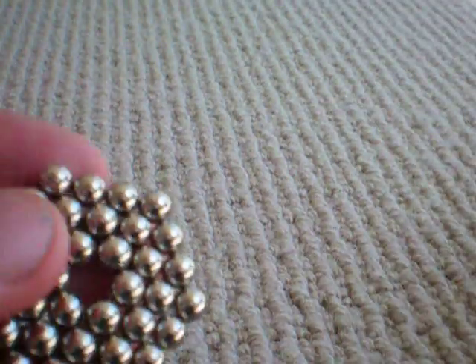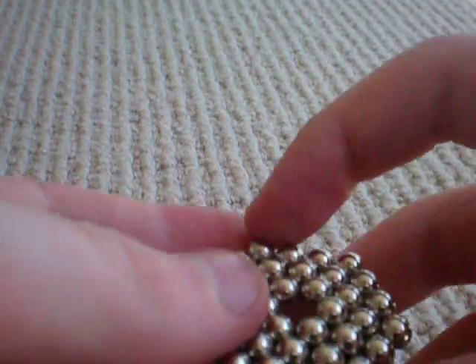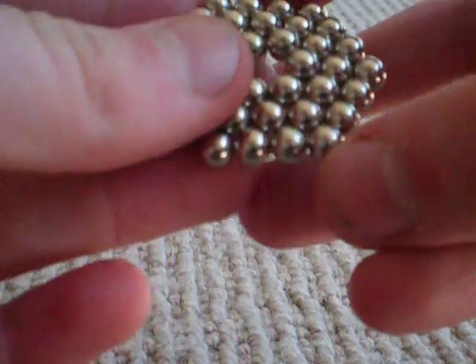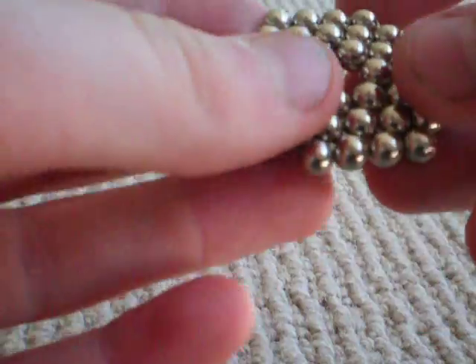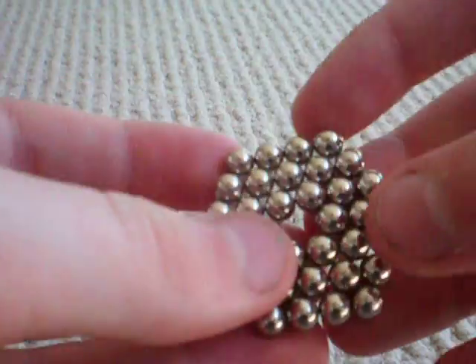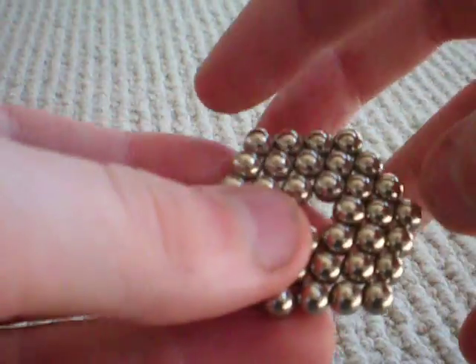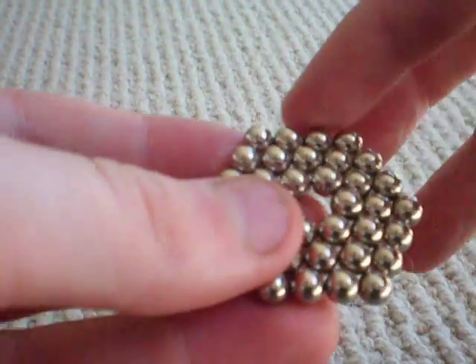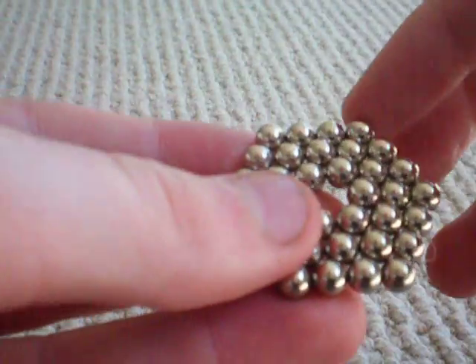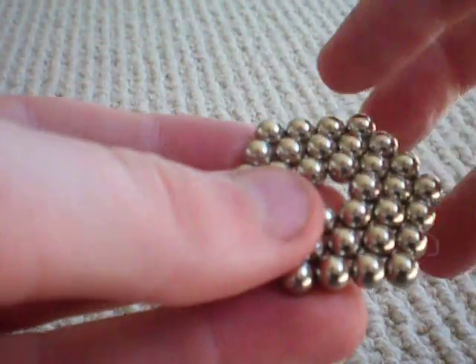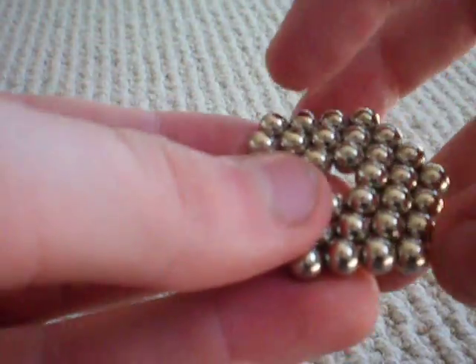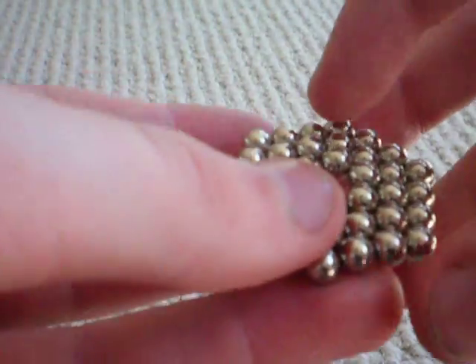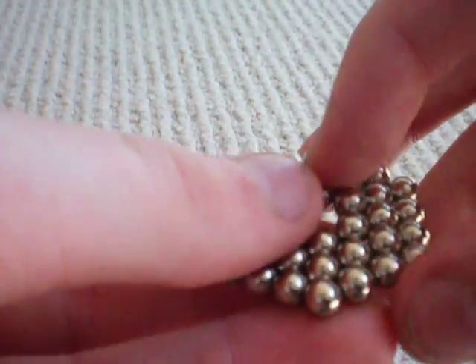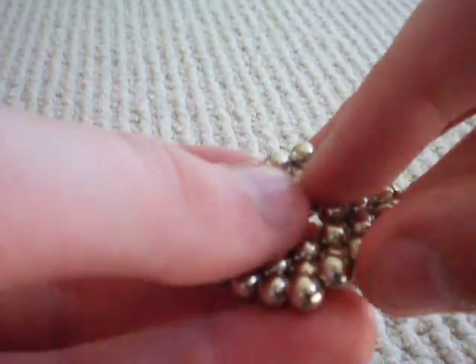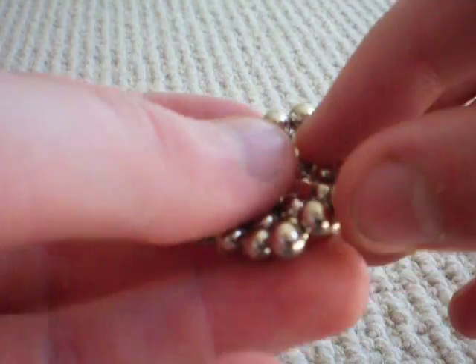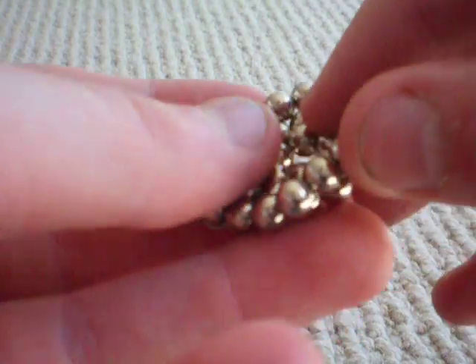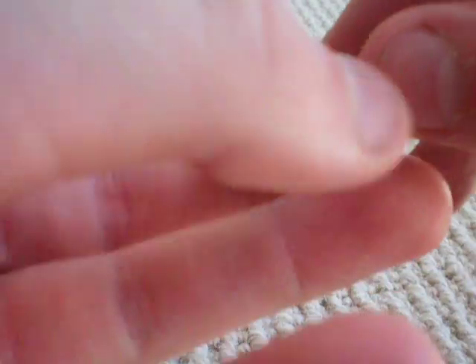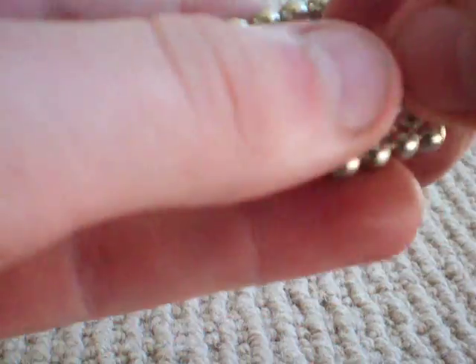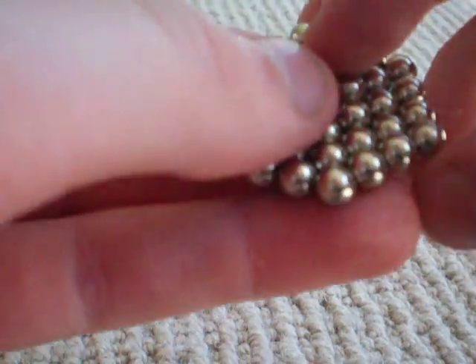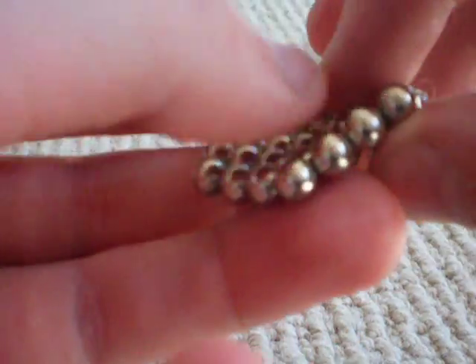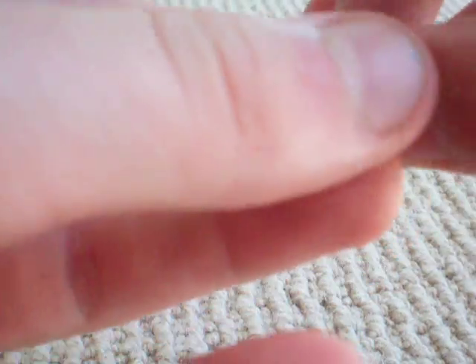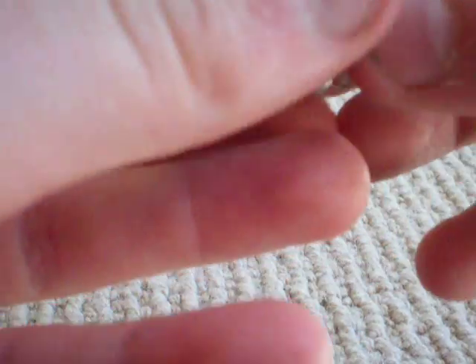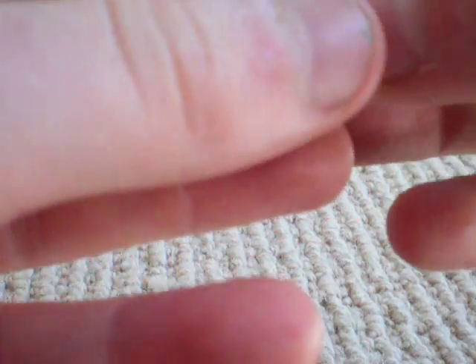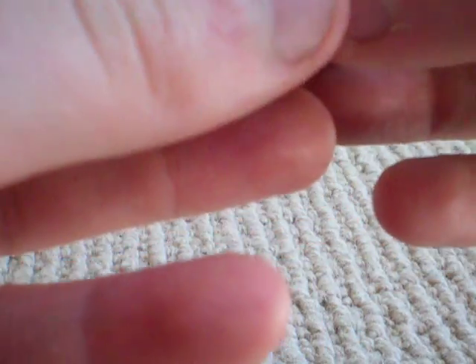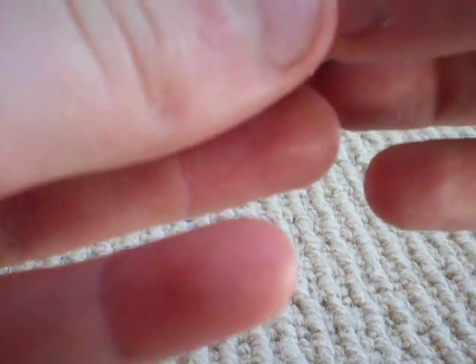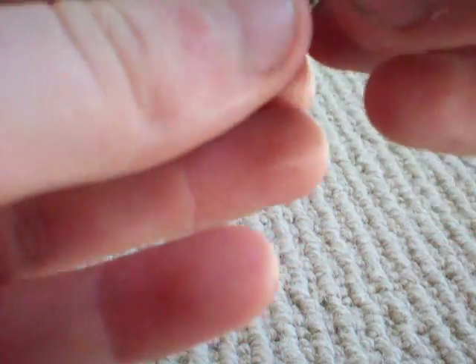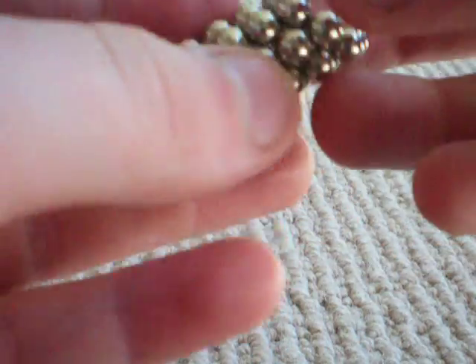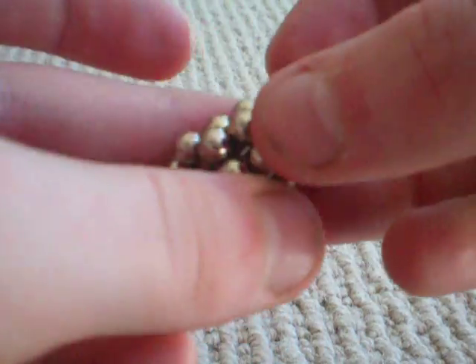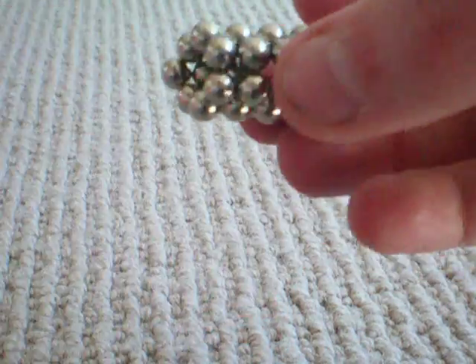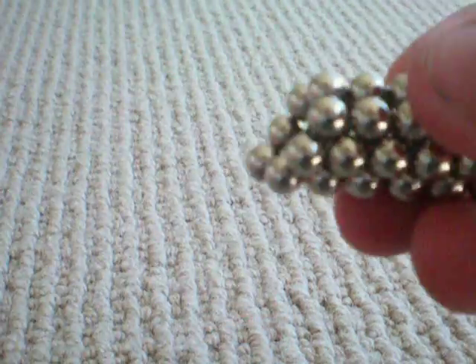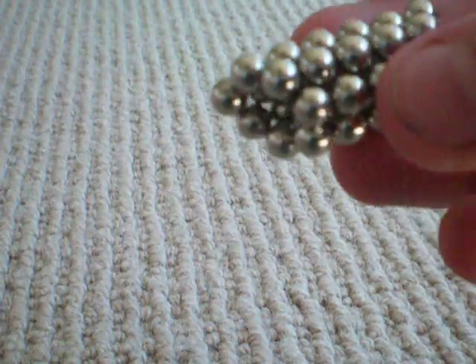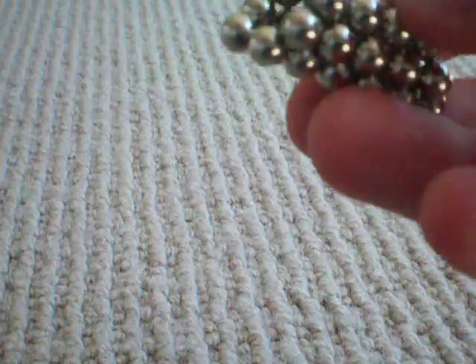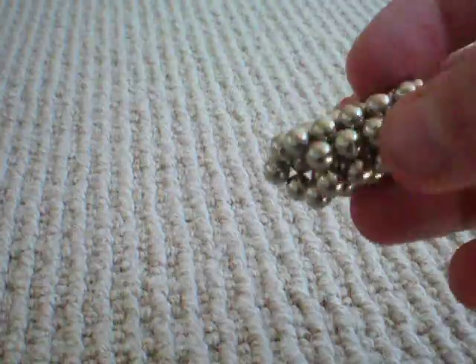Now first, take the top edge up here and connect it to the bottom edge. Do that with all five of them.